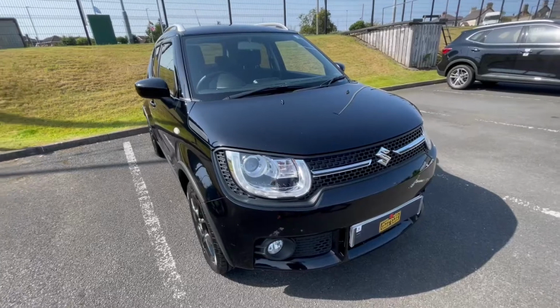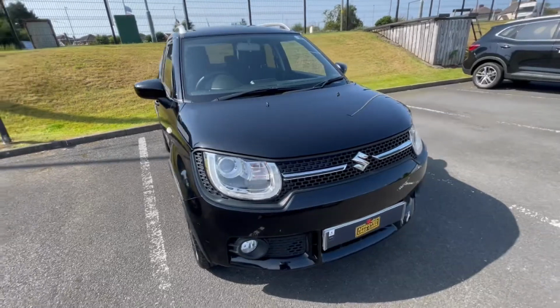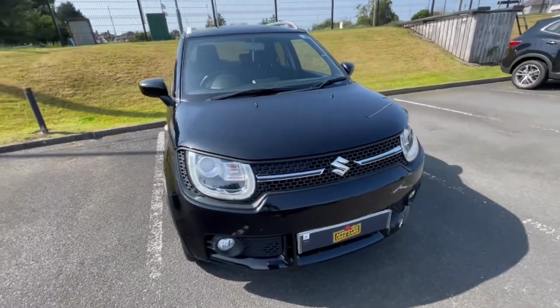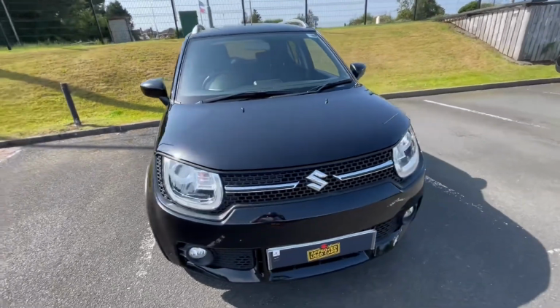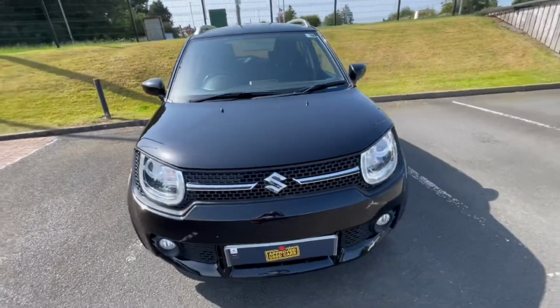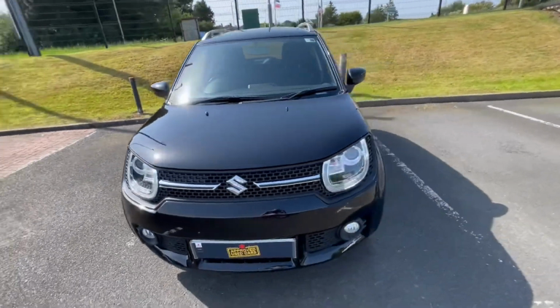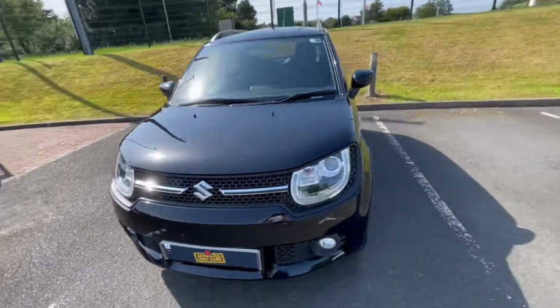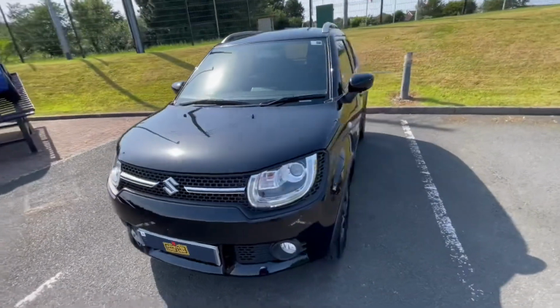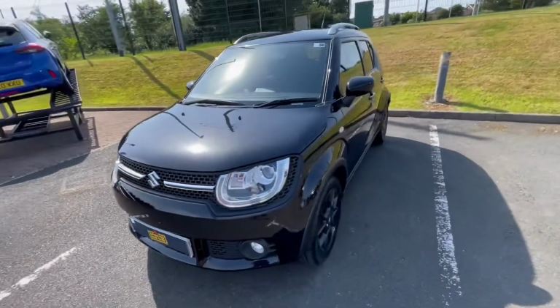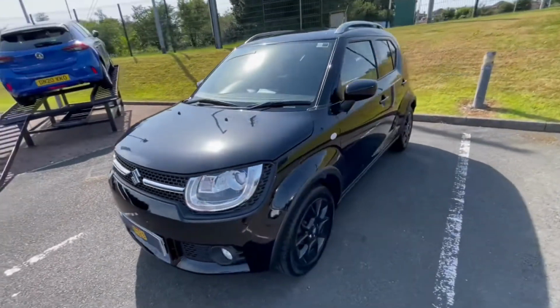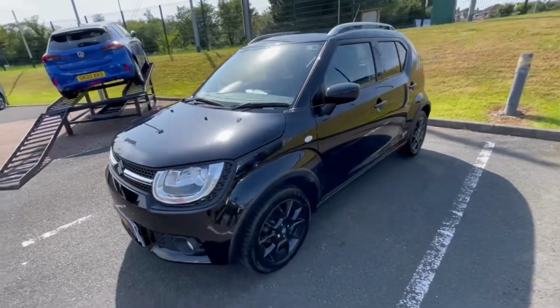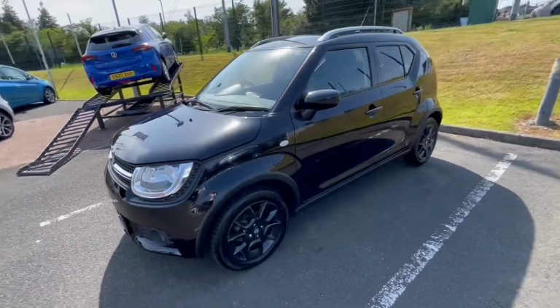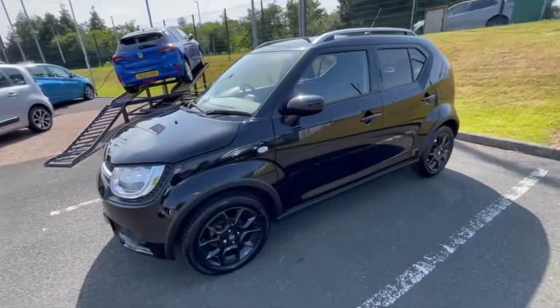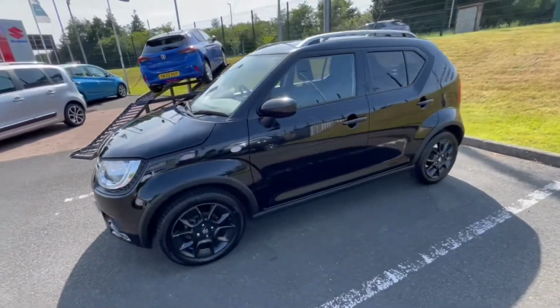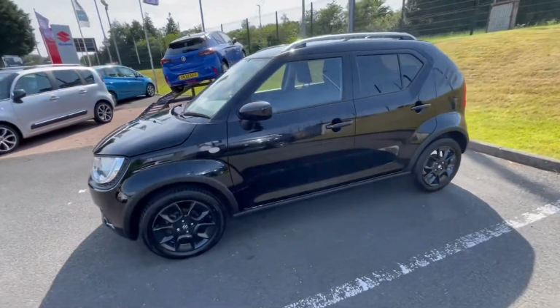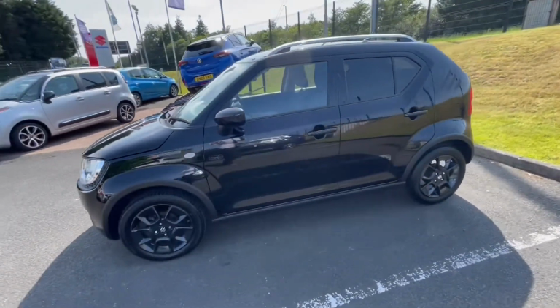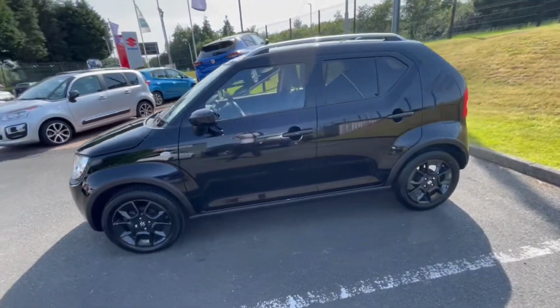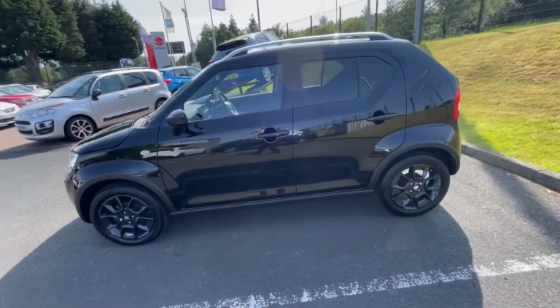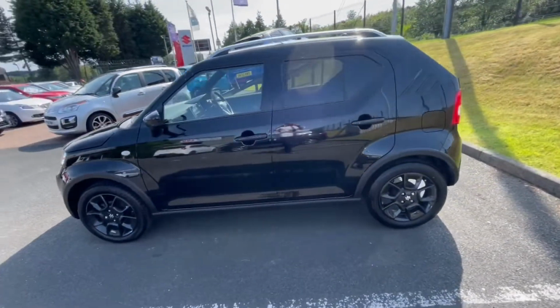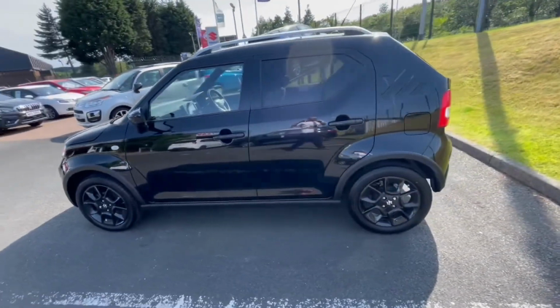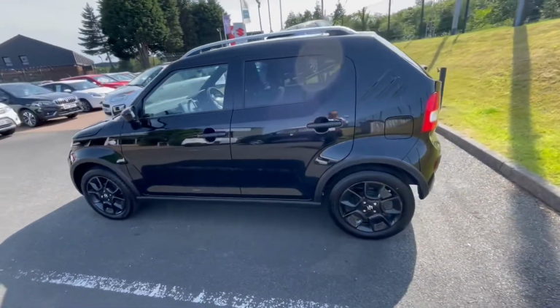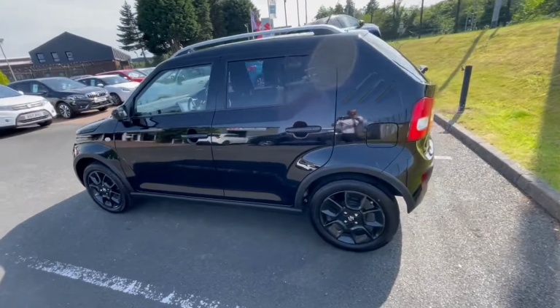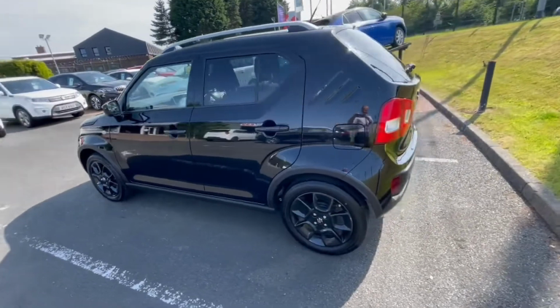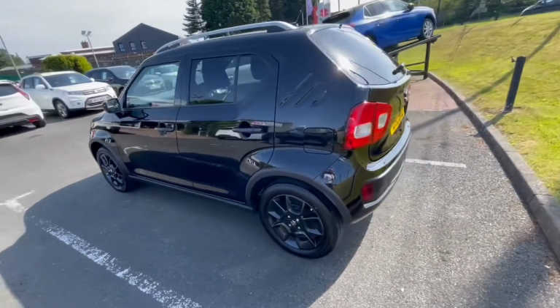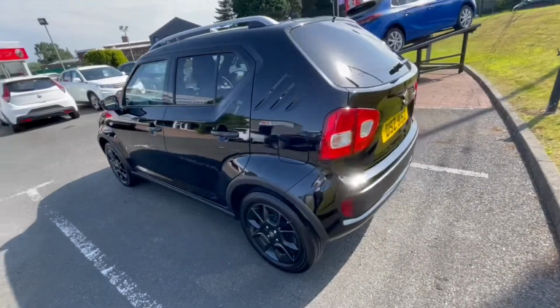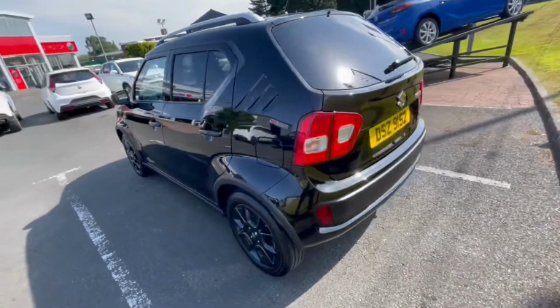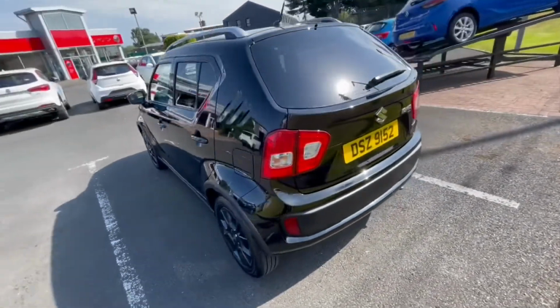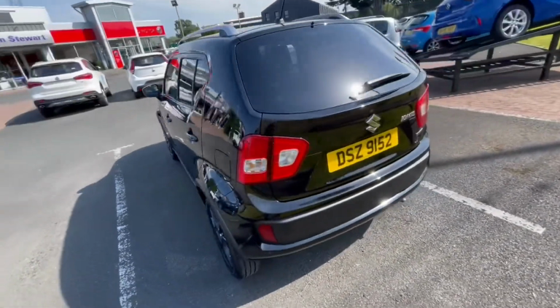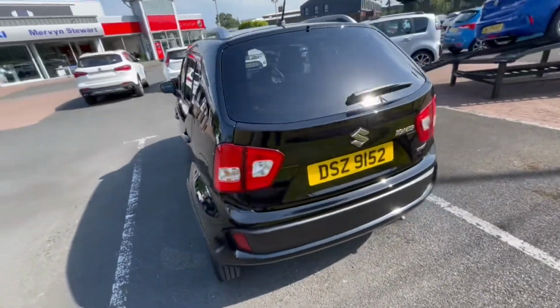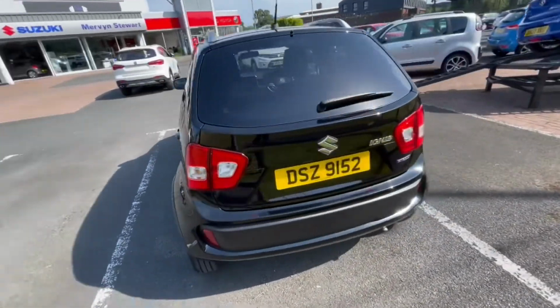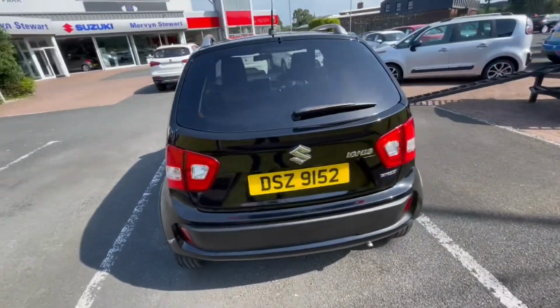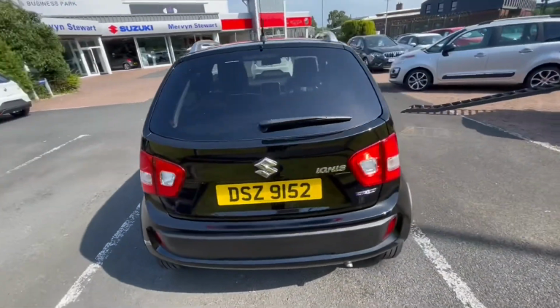Just in stock we have this fantastic black 2020 Suzuki Ignis. It's a 1.2 SZ-T model and it has the mild hybrid engine. It's very low mileage — just over 18,000 miles.